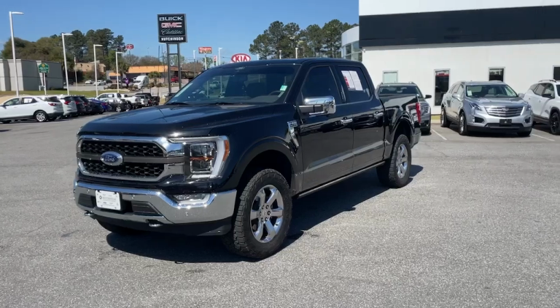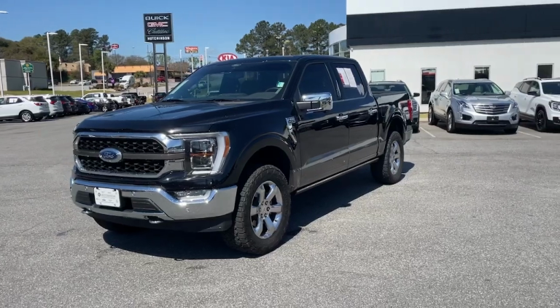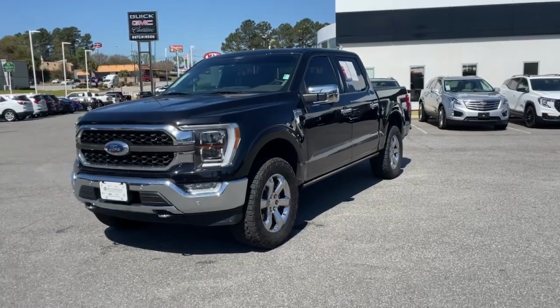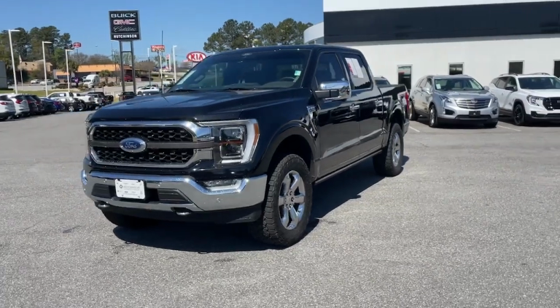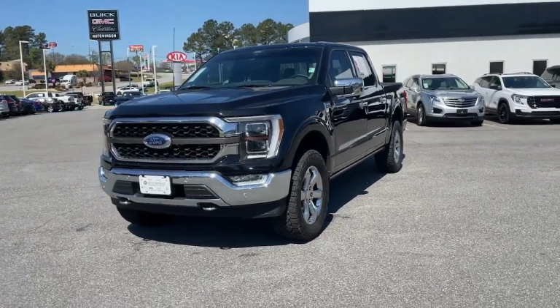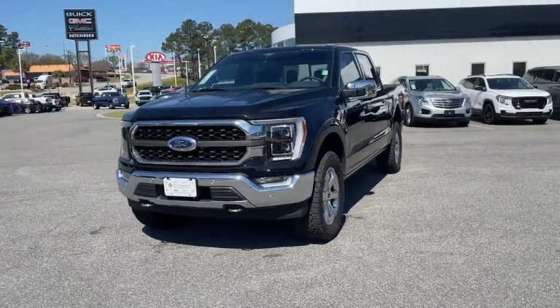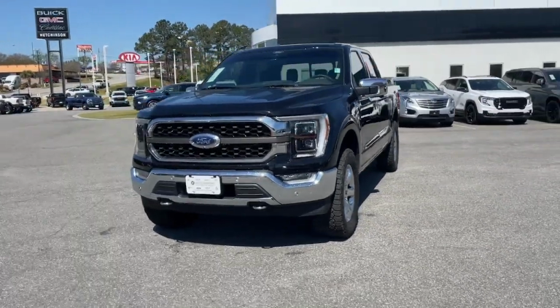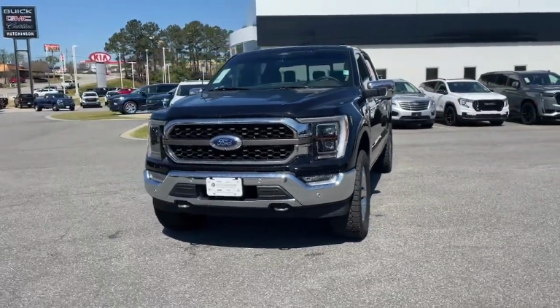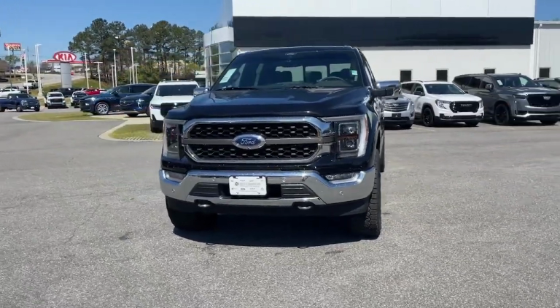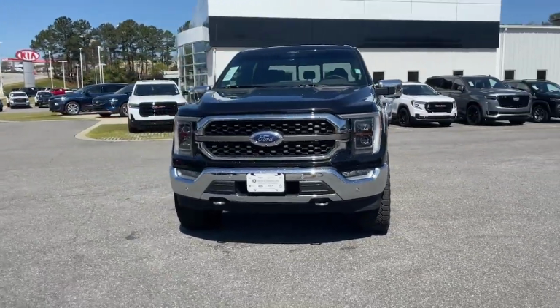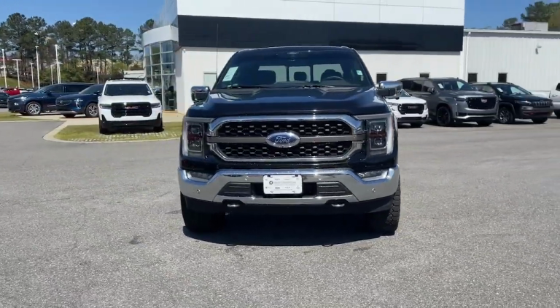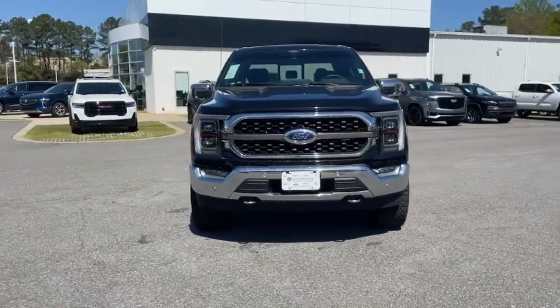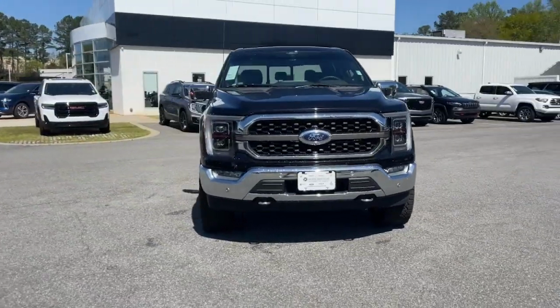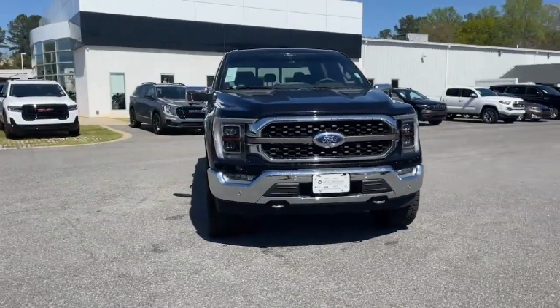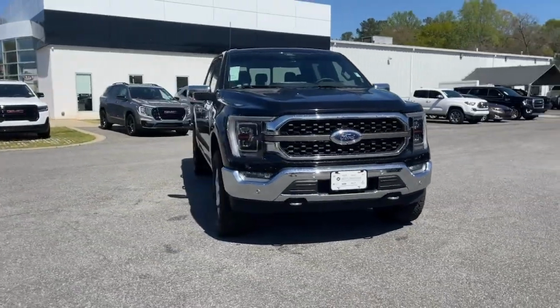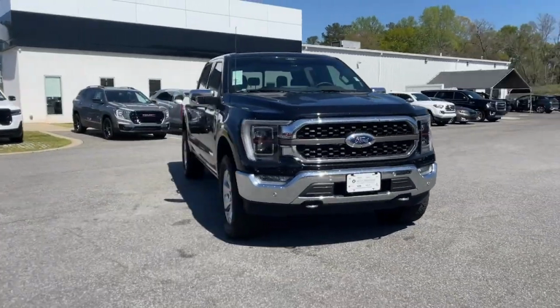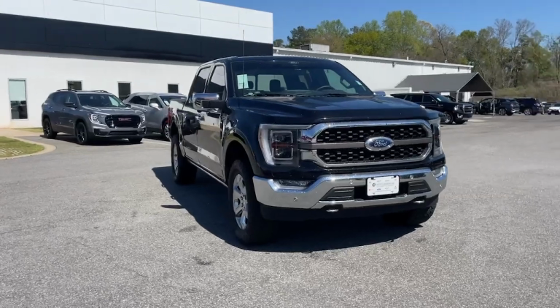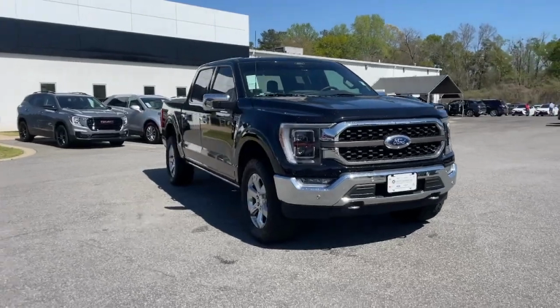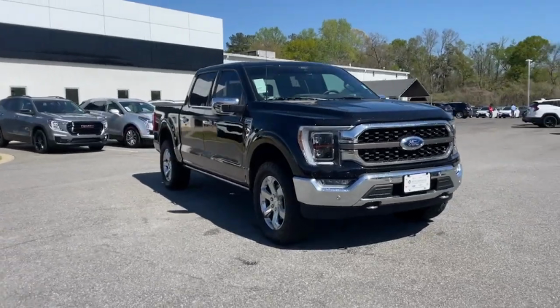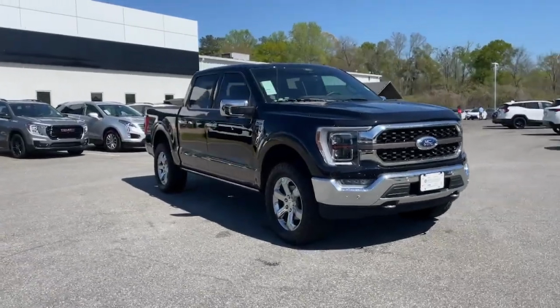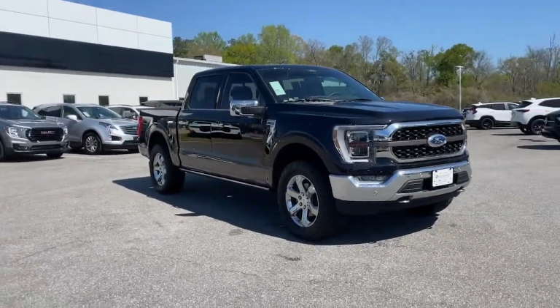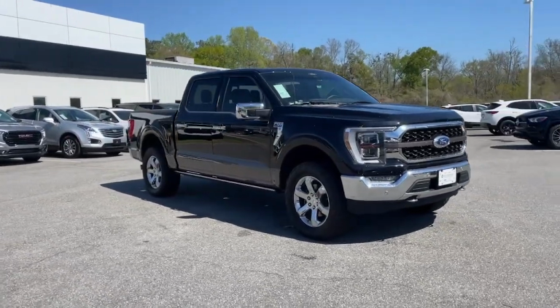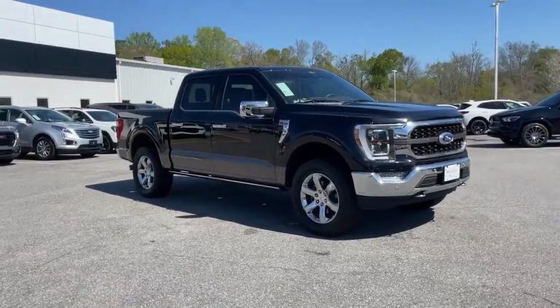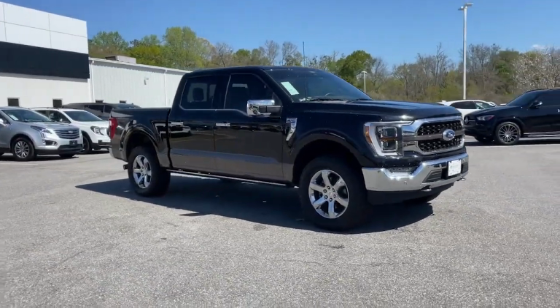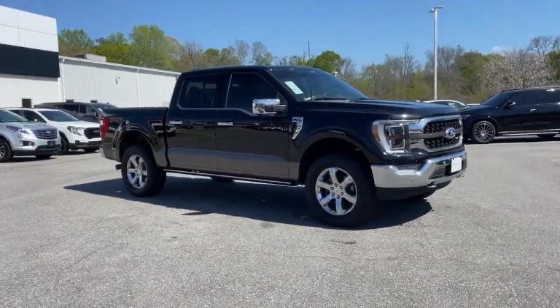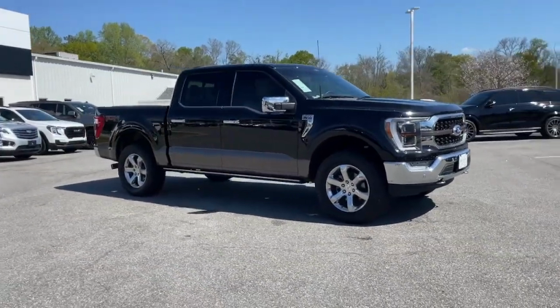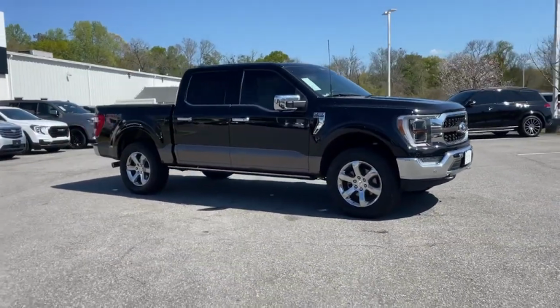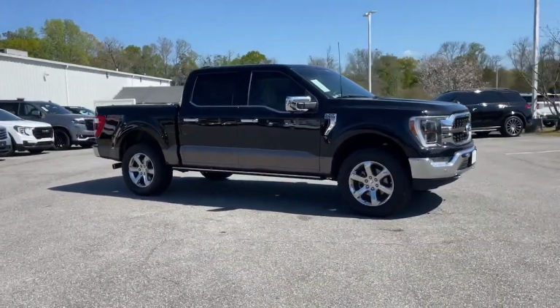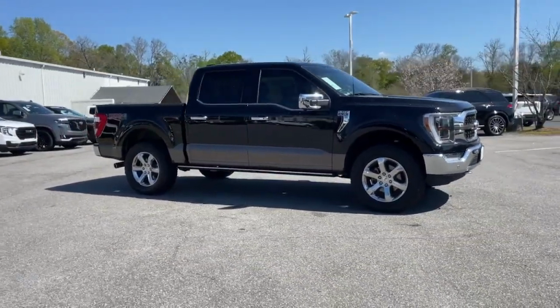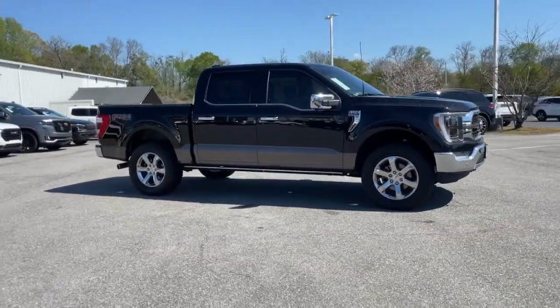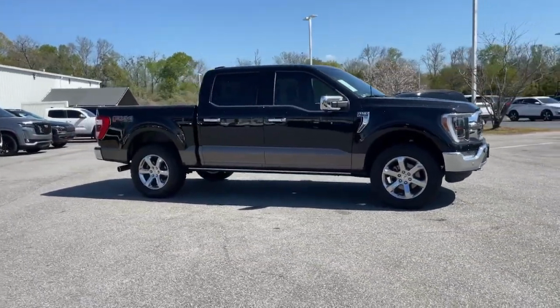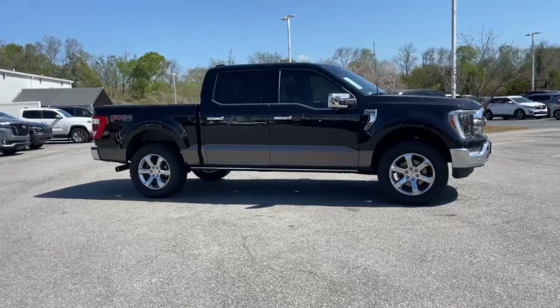Get into a car with value. 2022 Ford F-150, with less than 20,000 miles on the odometer — this vehicle stands out from the rest.